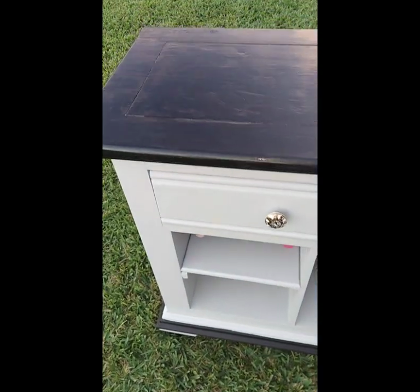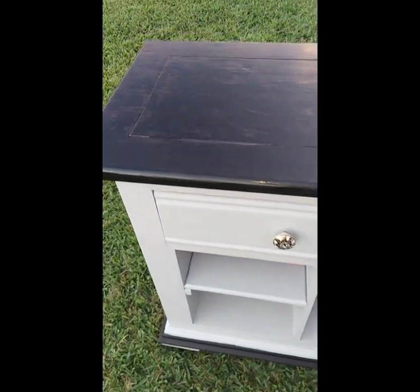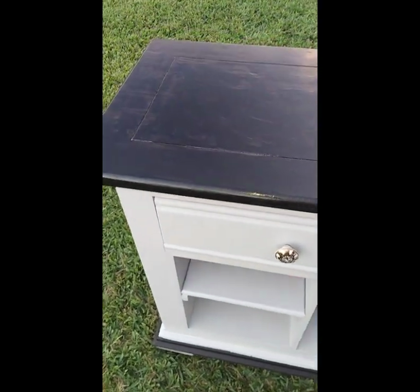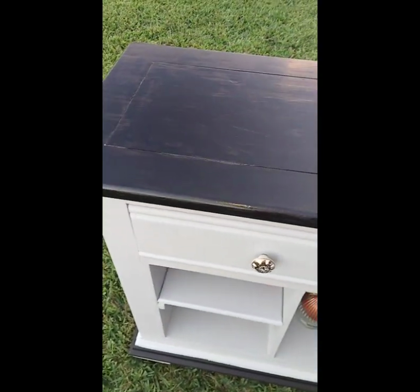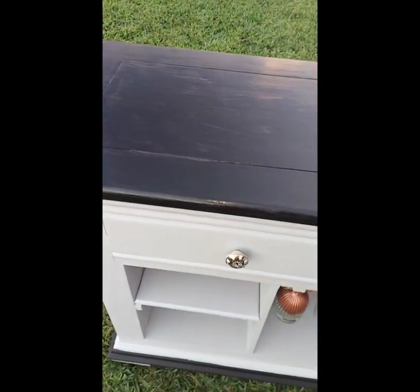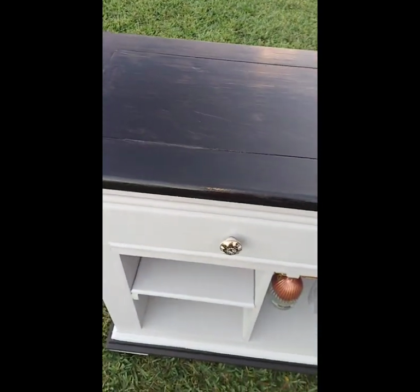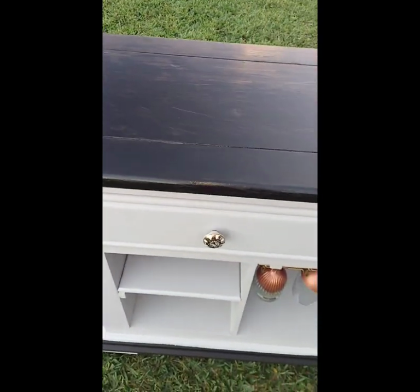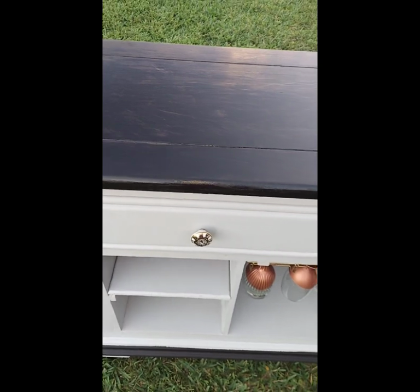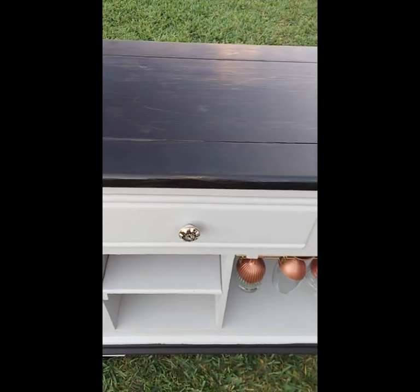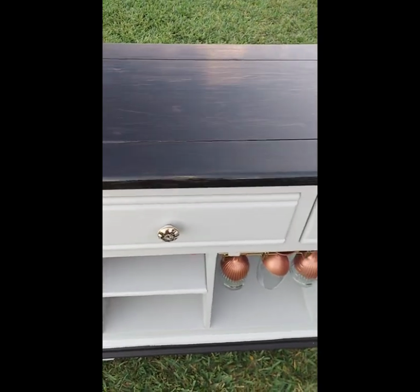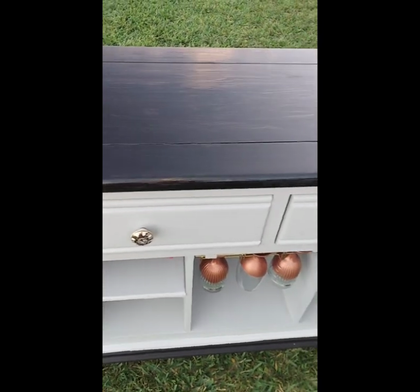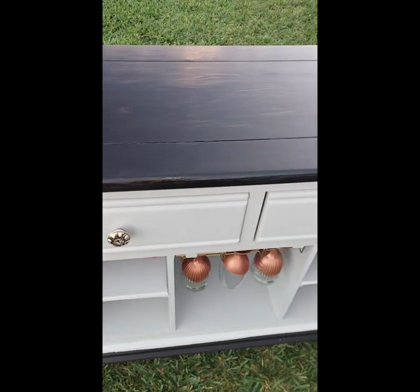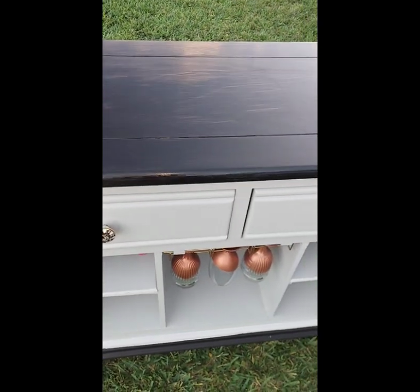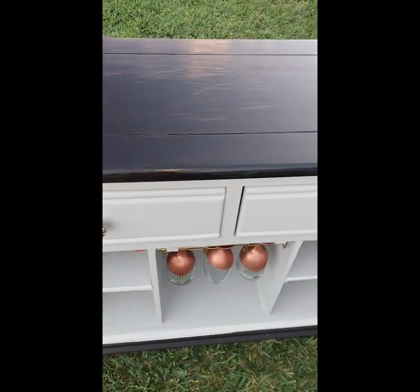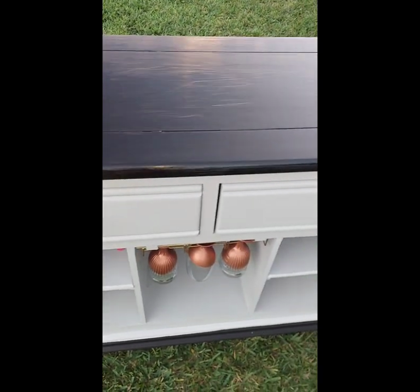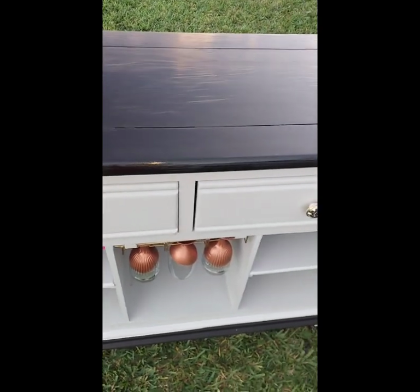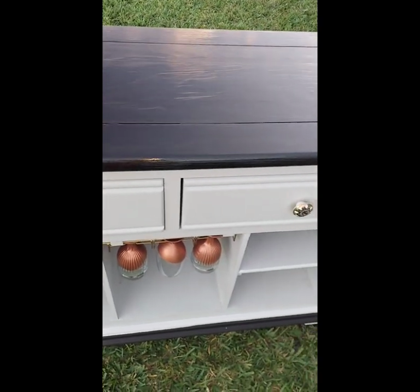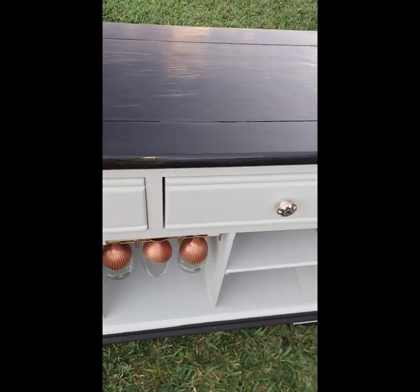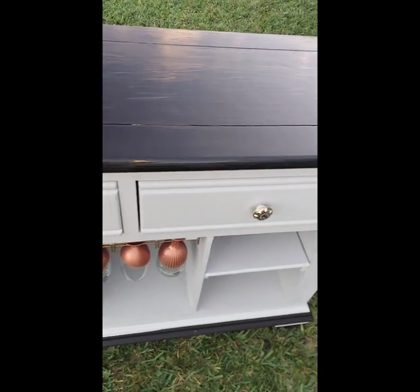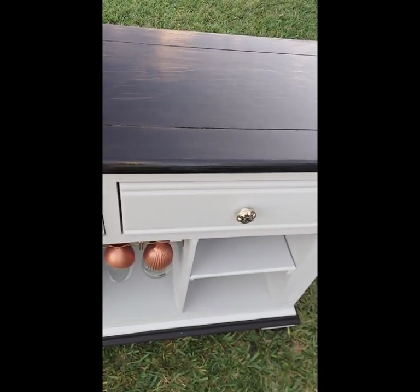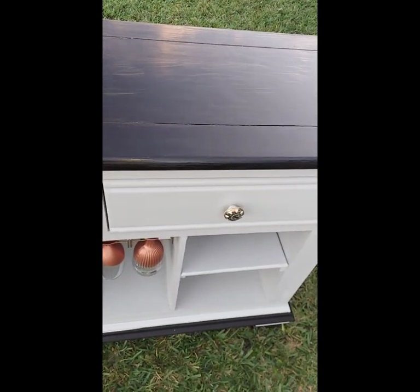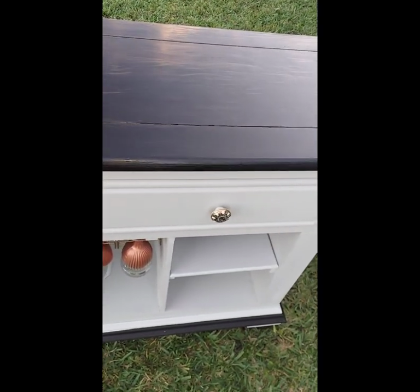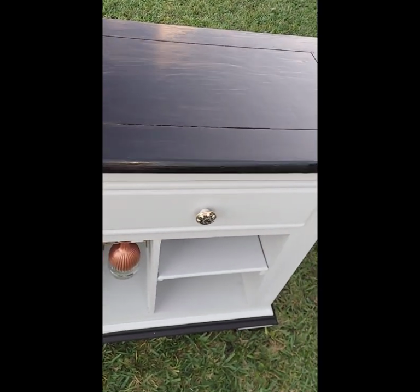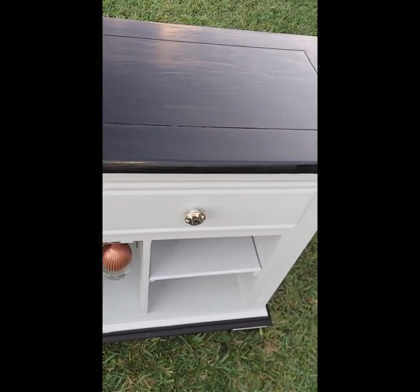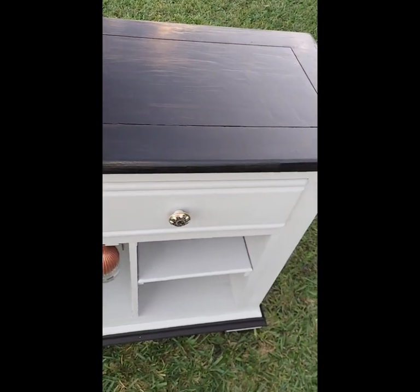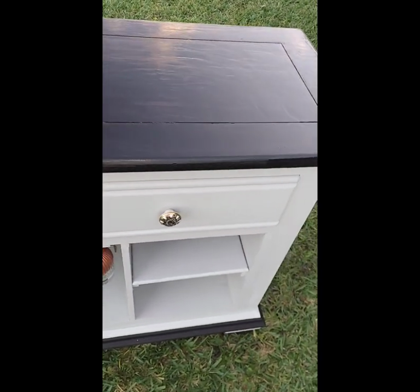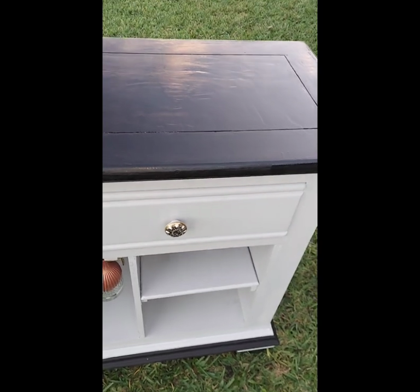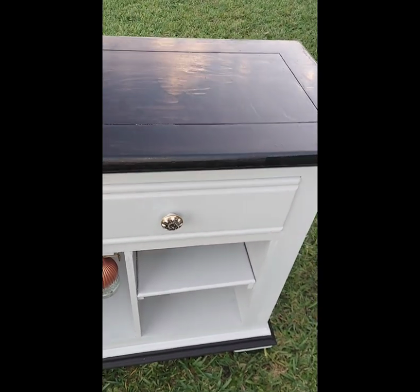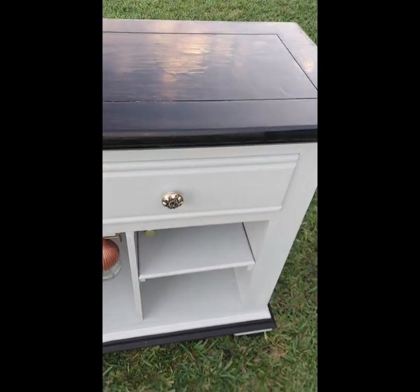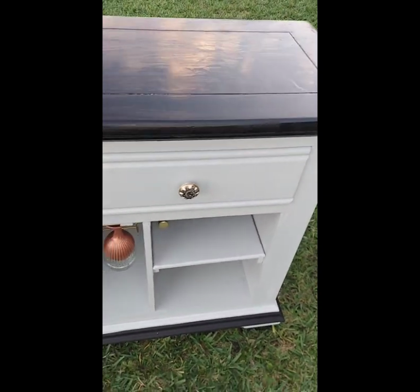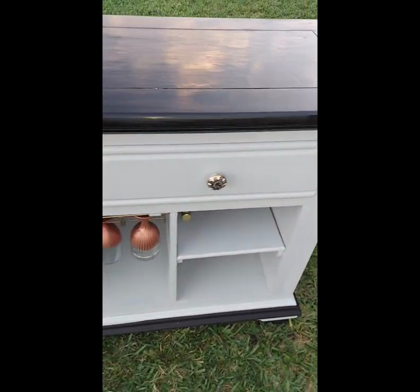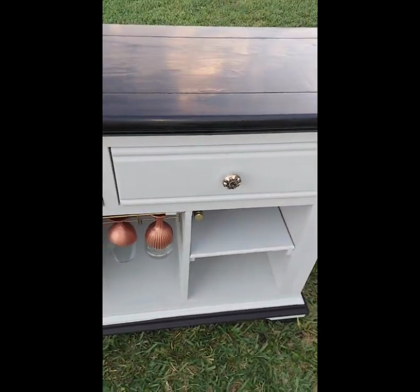Look at the top — that stain came out so gorgeous. And outside in natural light, it looks very, very elegant.